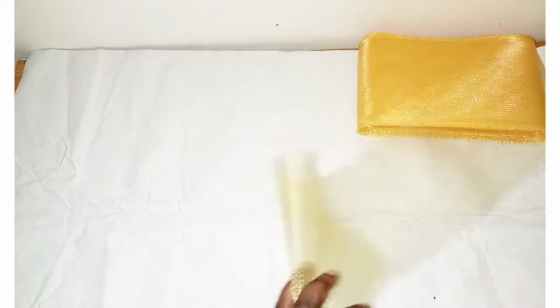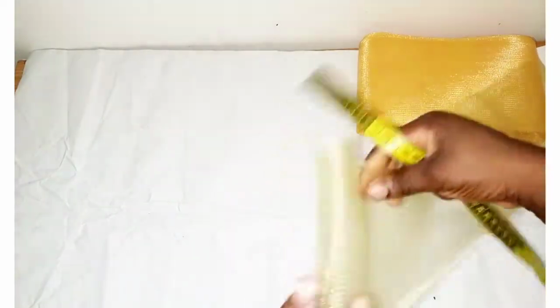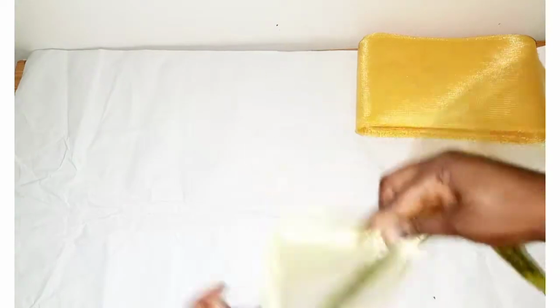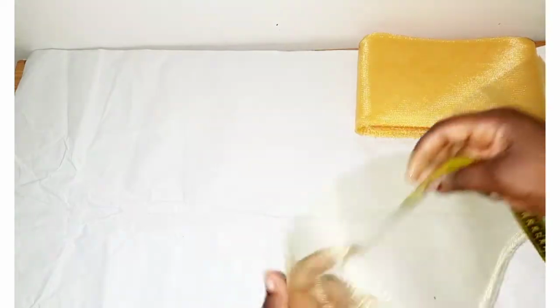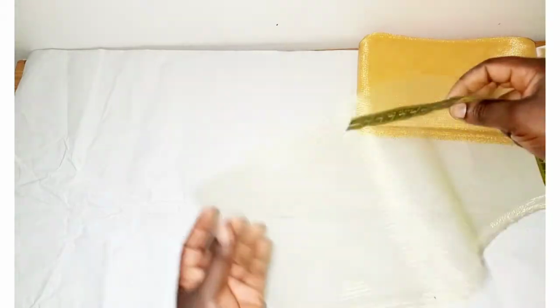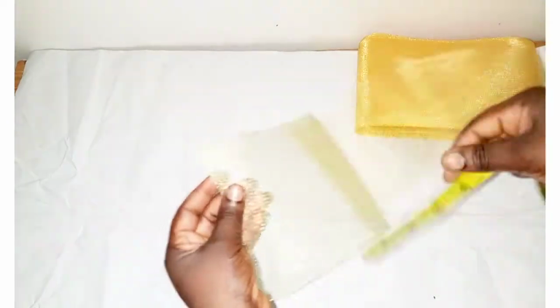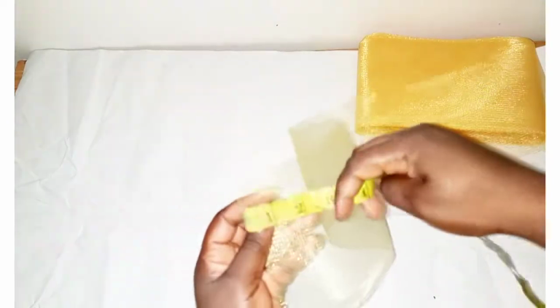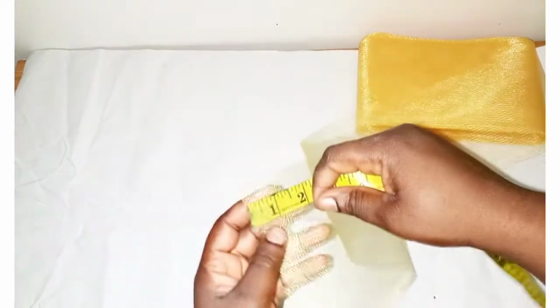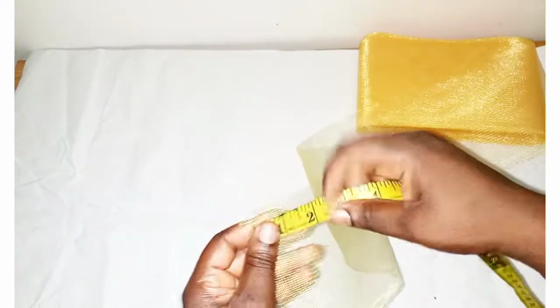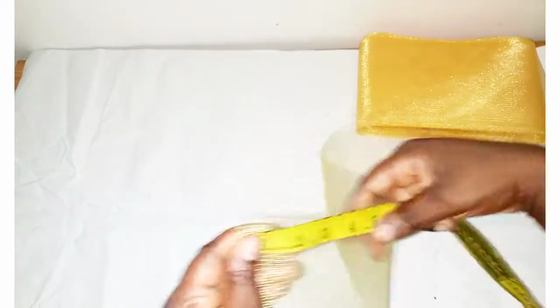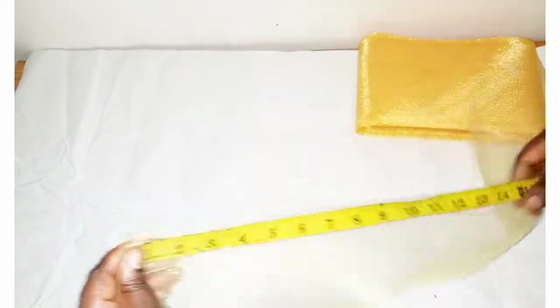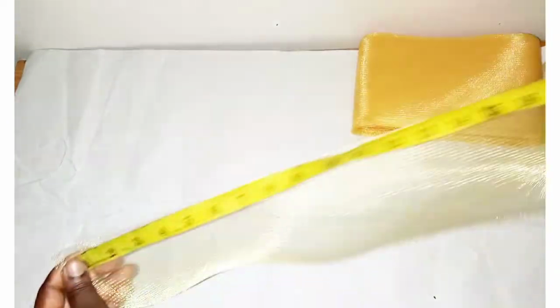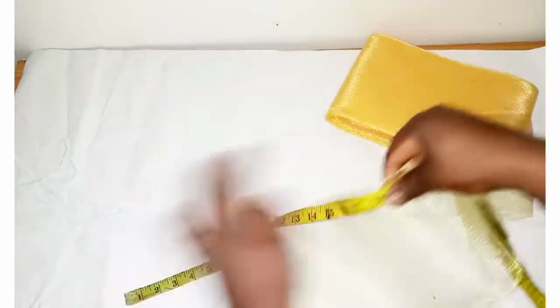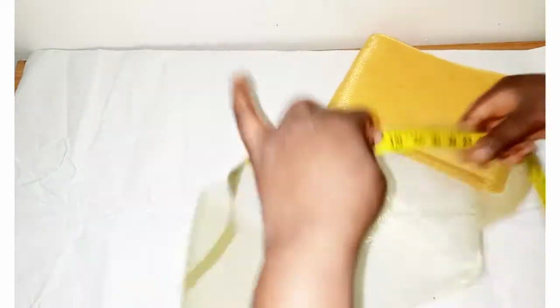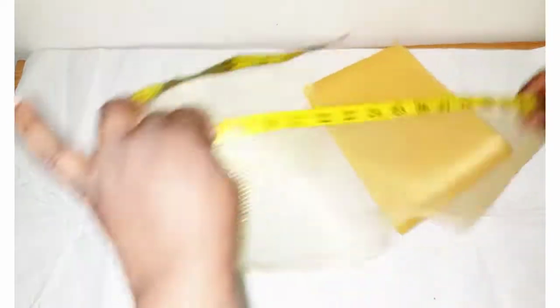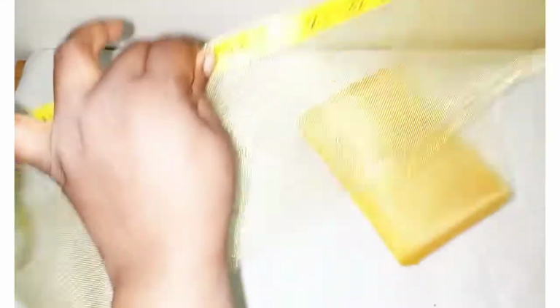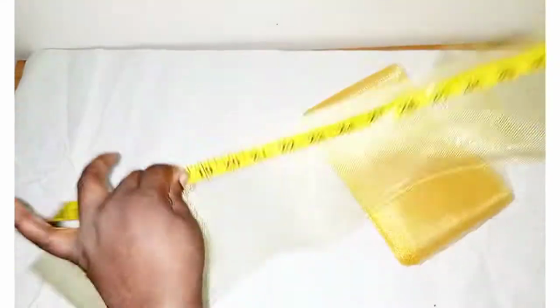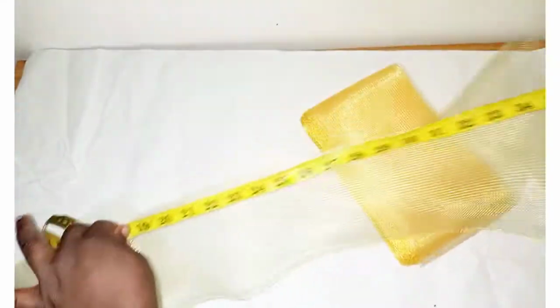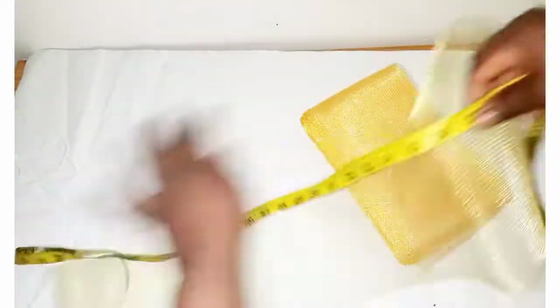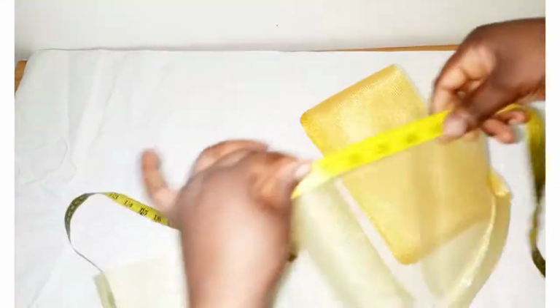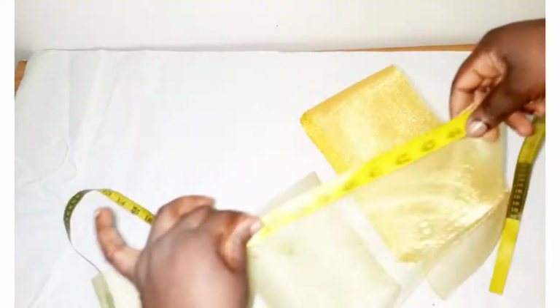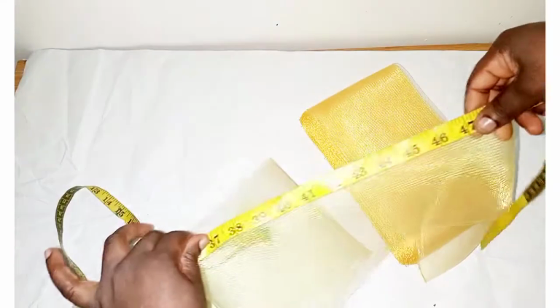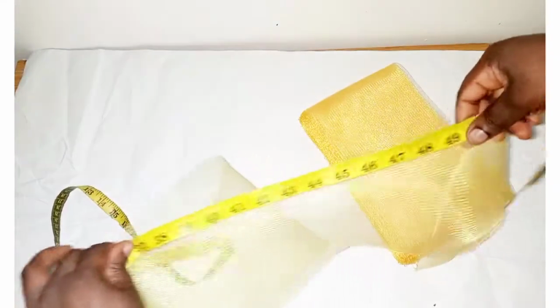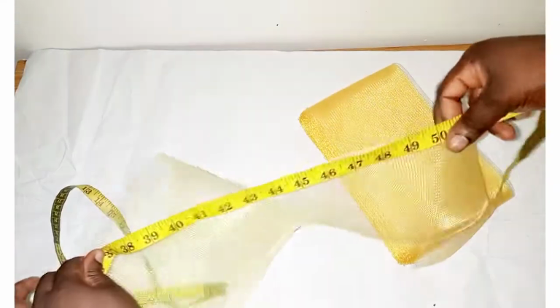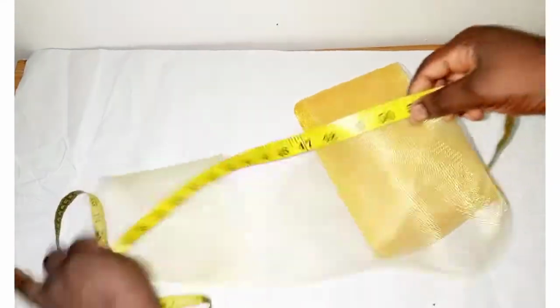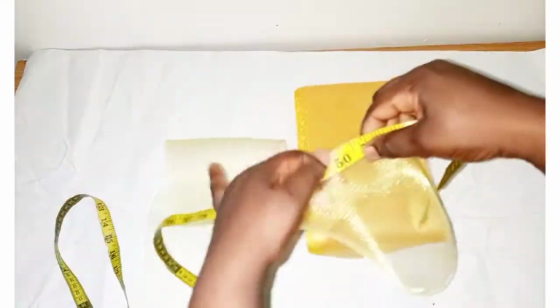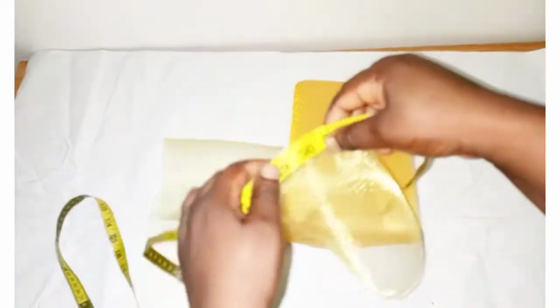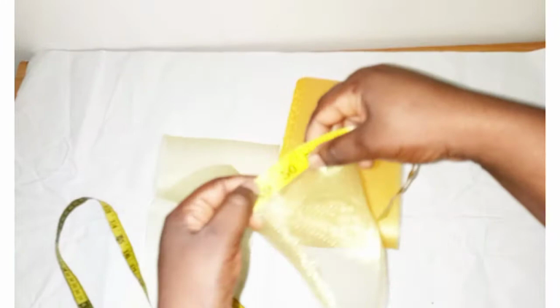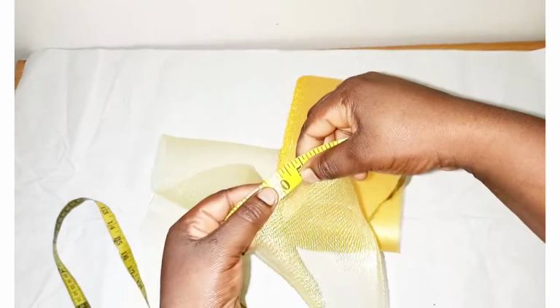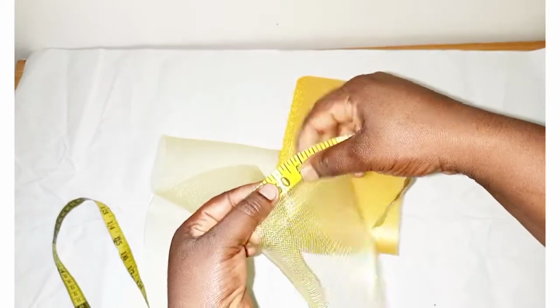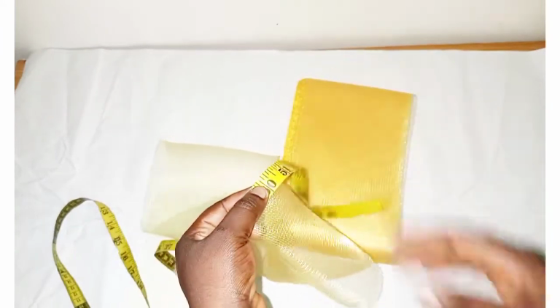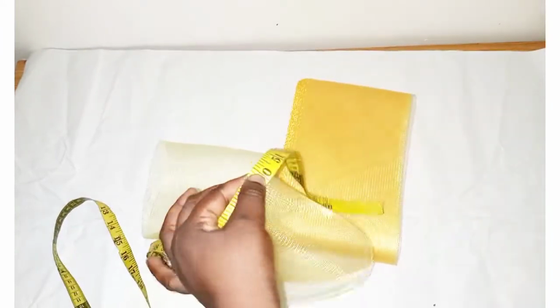The first thing I'll do is measure out 50 inches of the crinoline, then I'll cut it.